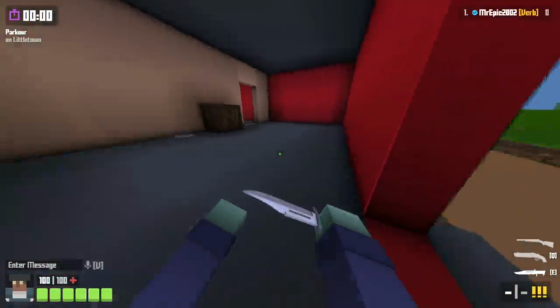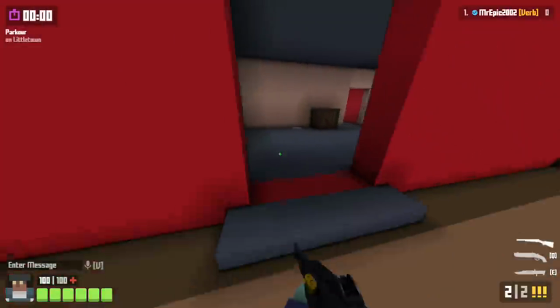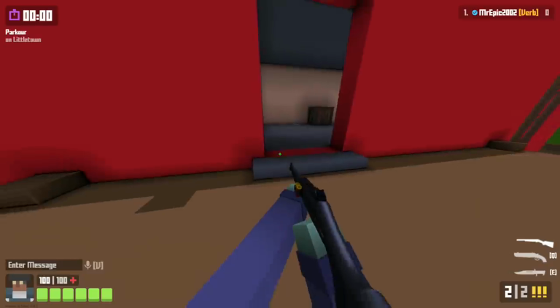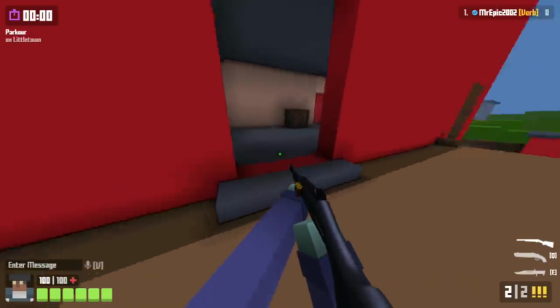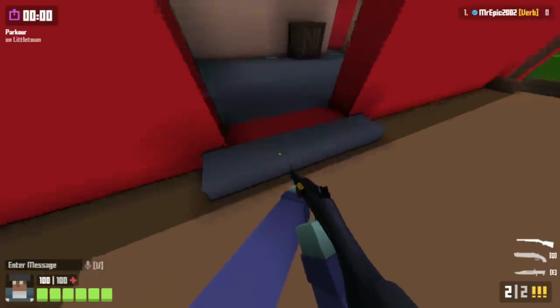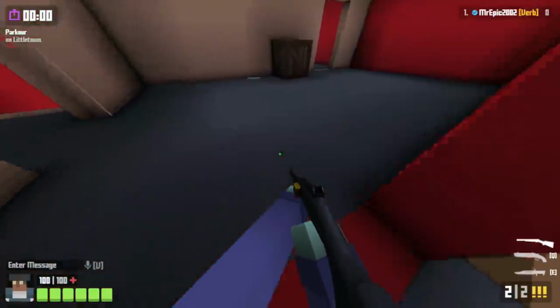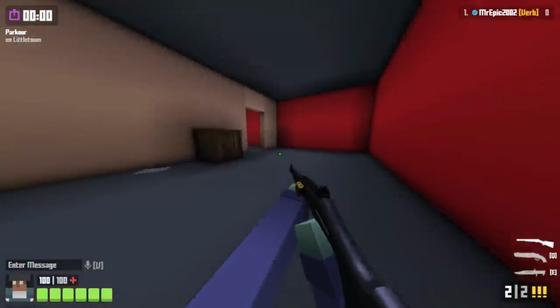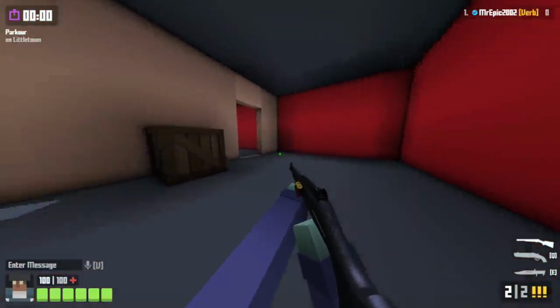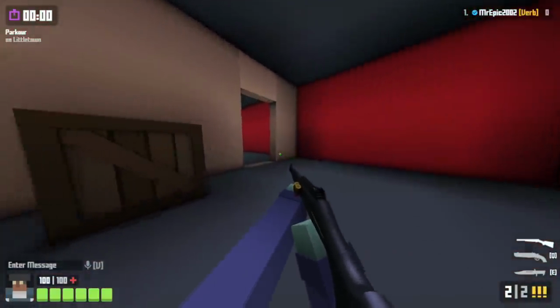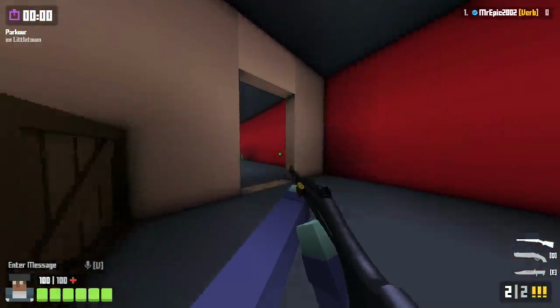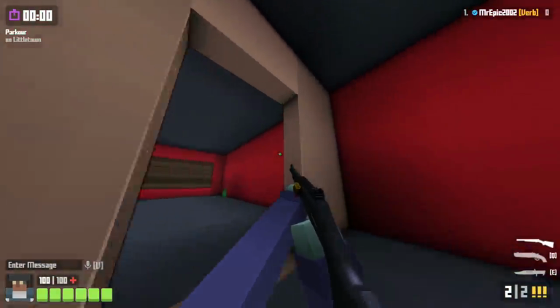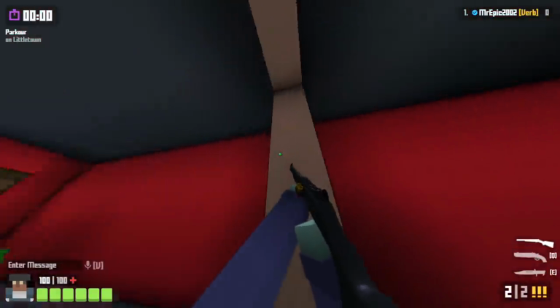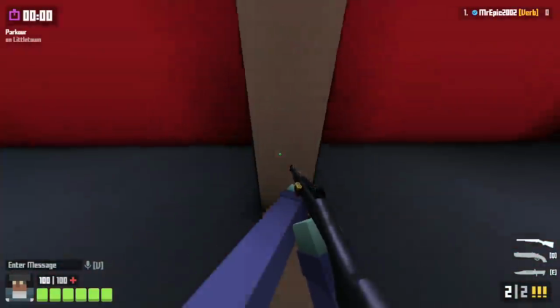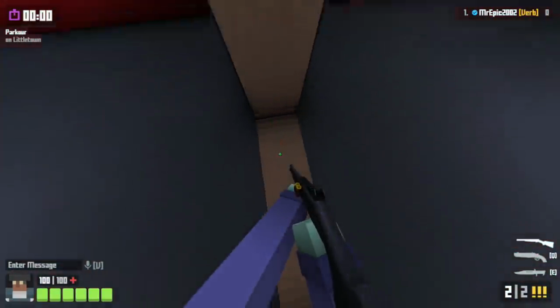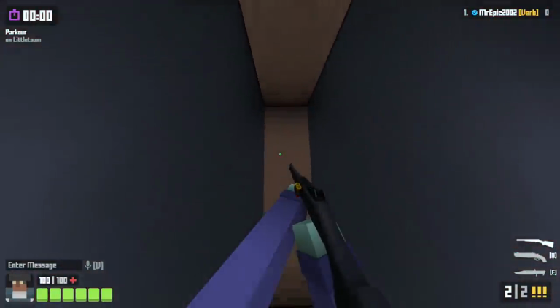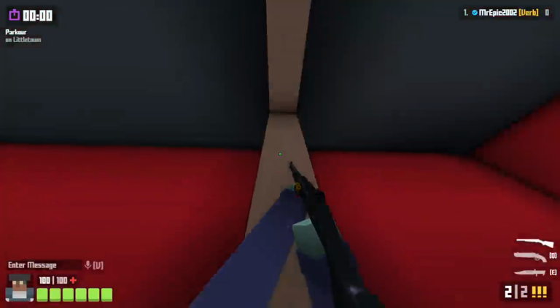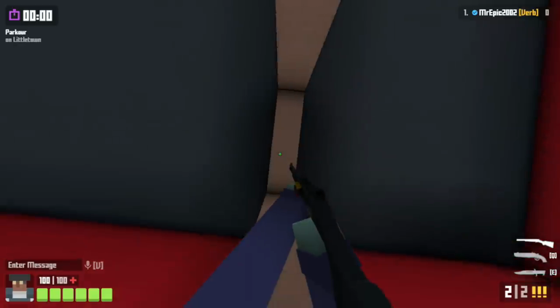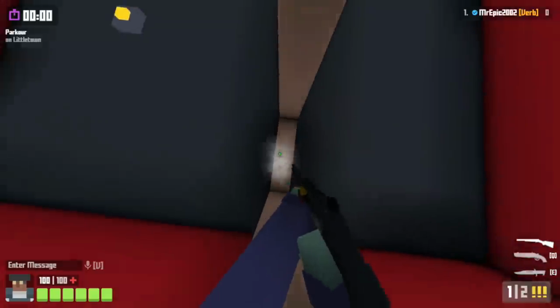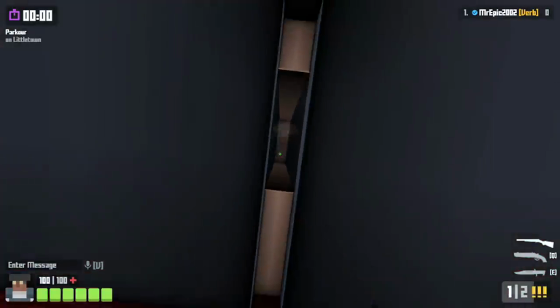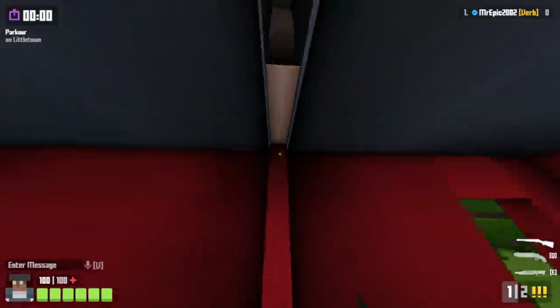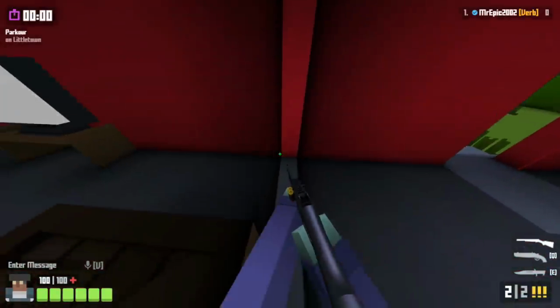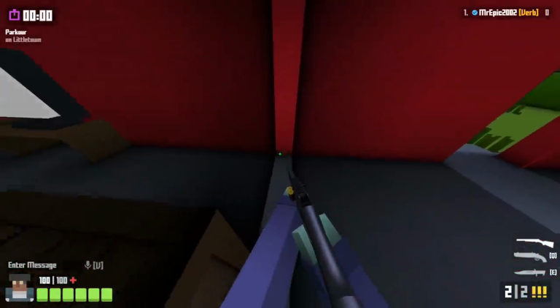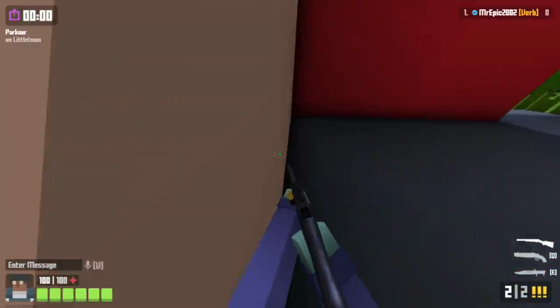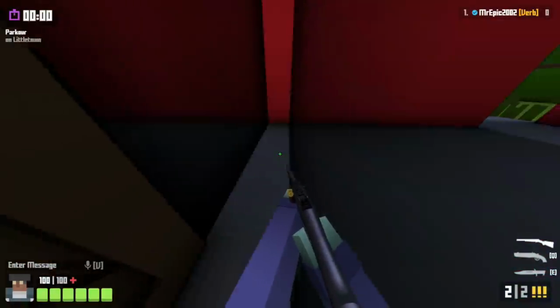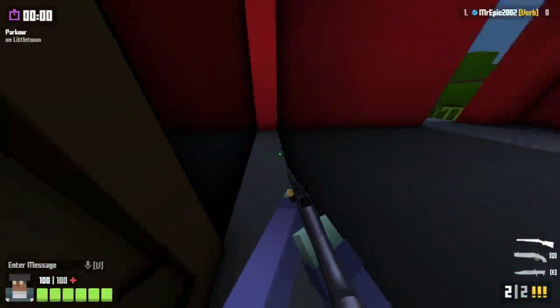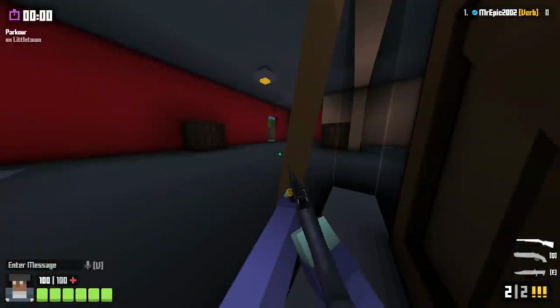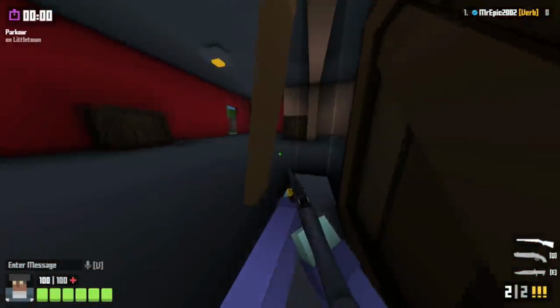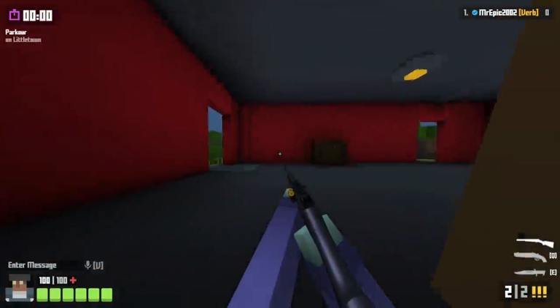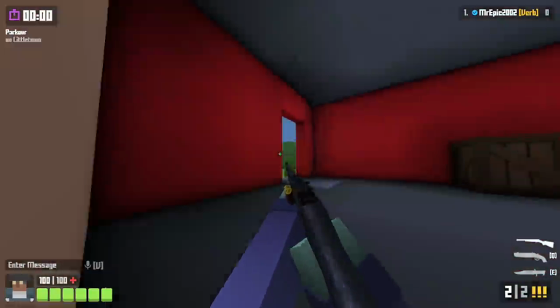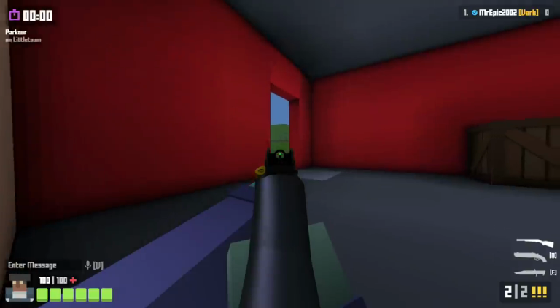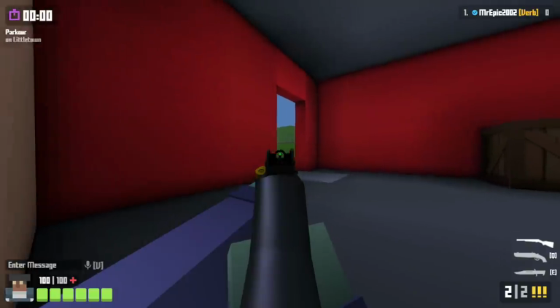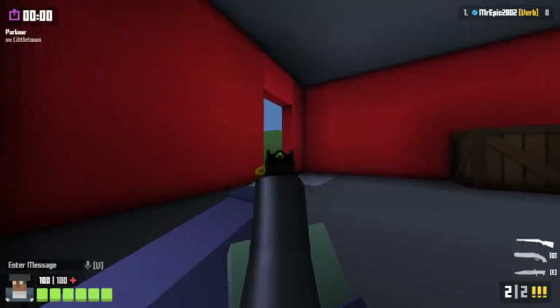Bringing it up a level with the shotgun — make sure you're standing right on the door frame, look right up and shoot. You should be able to go inside the wall down below. Again, you can shoot people from spawn or as they come past.